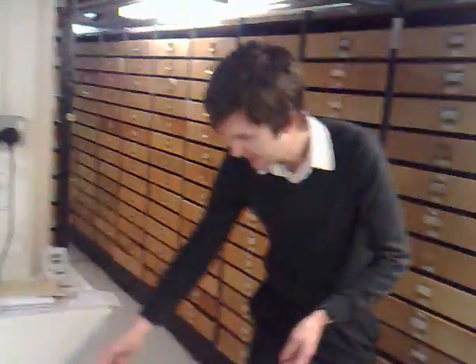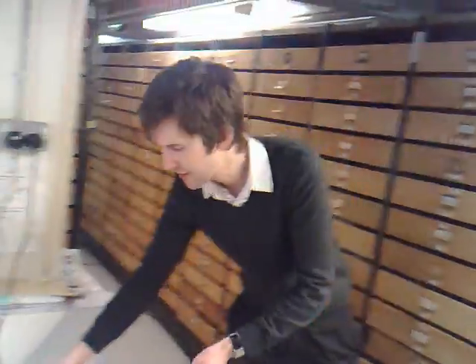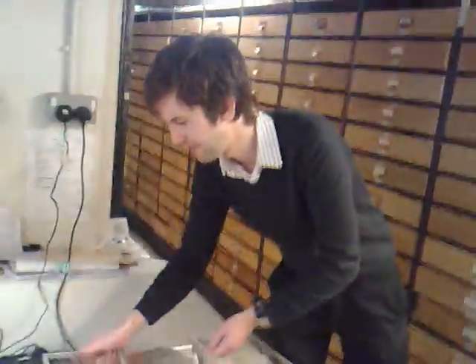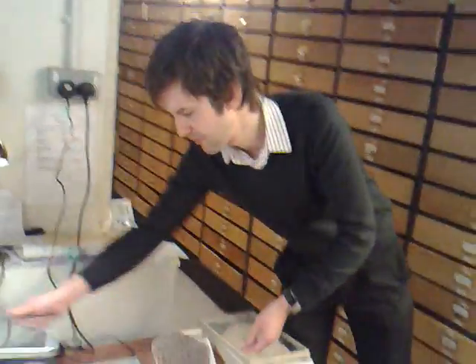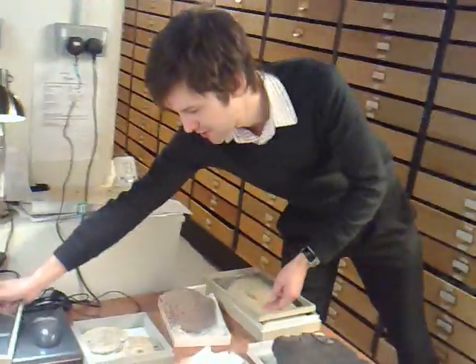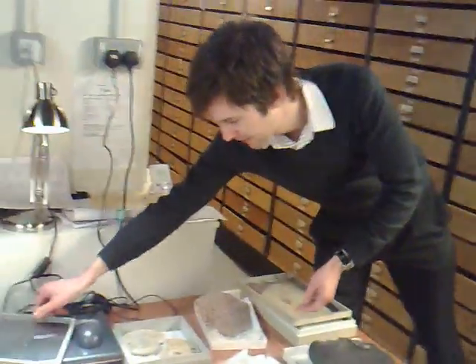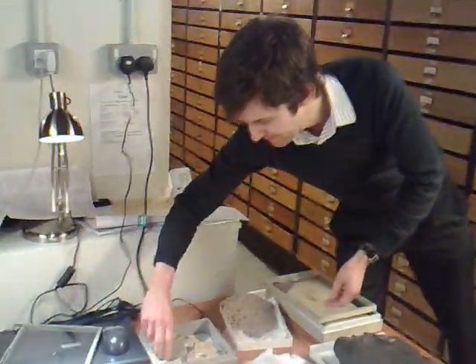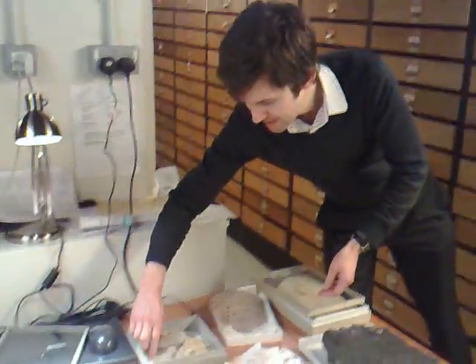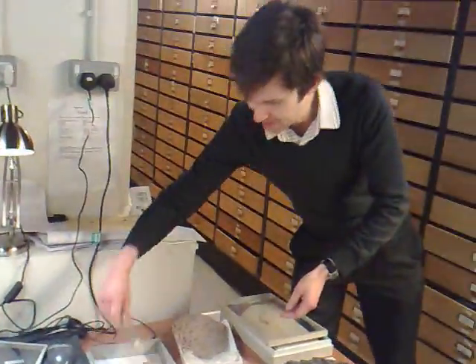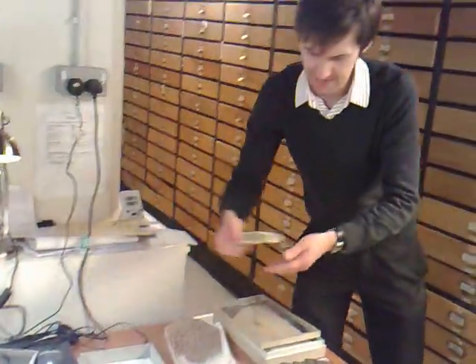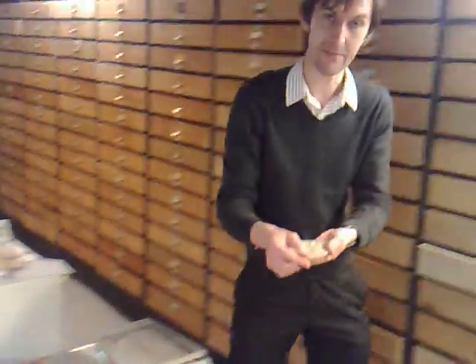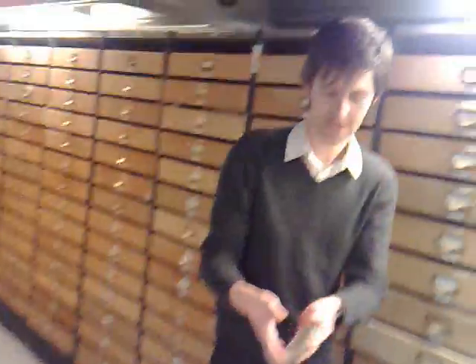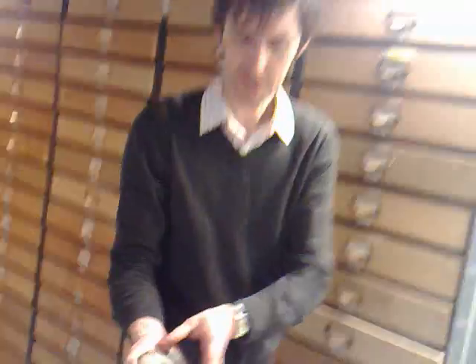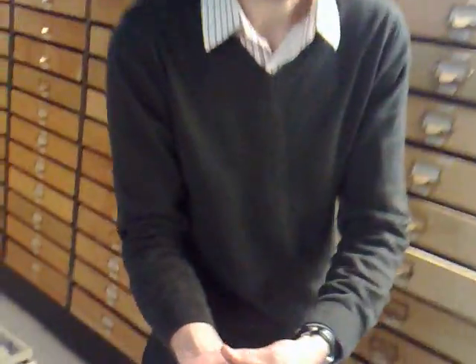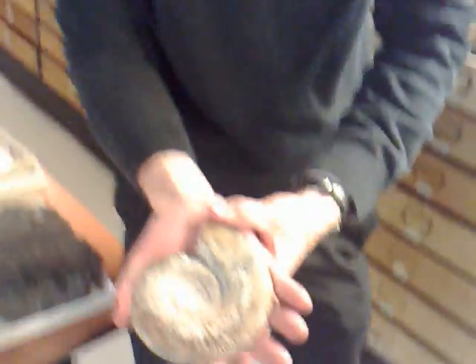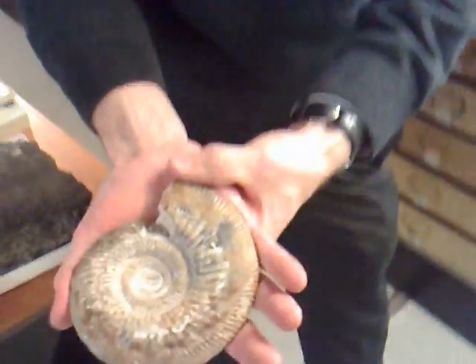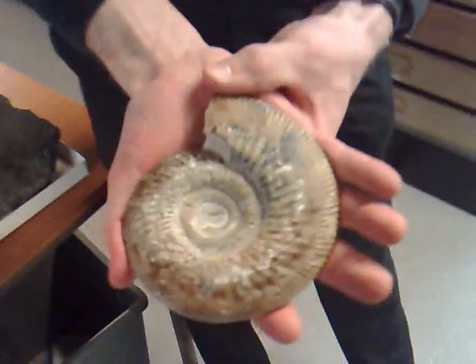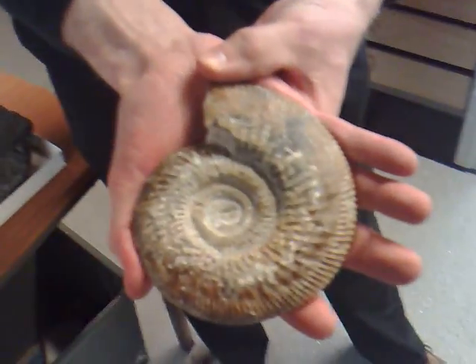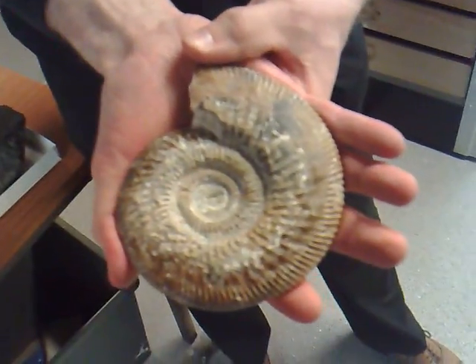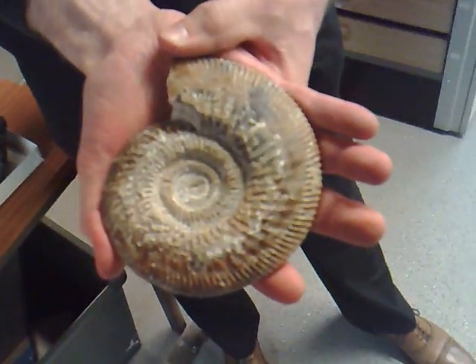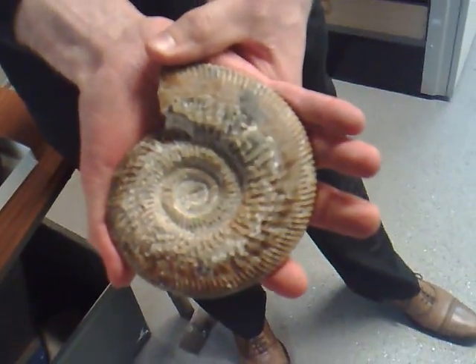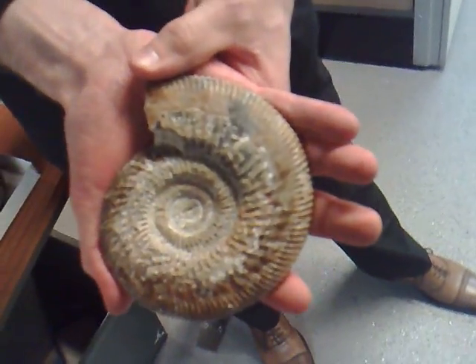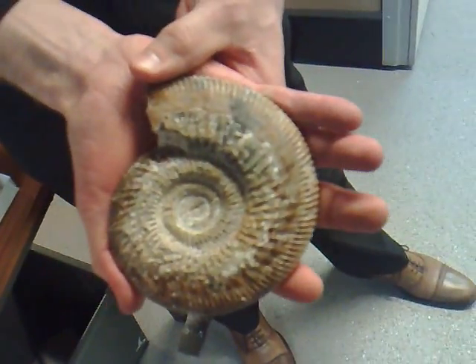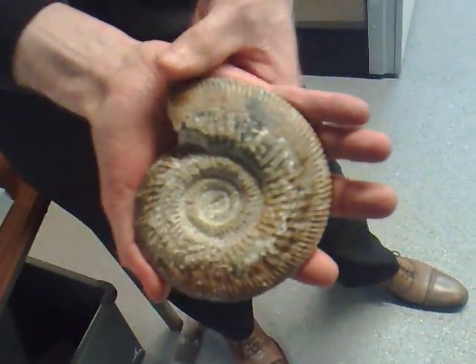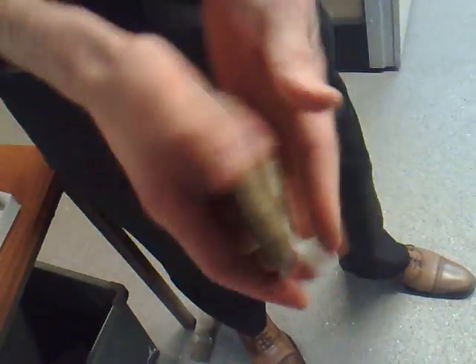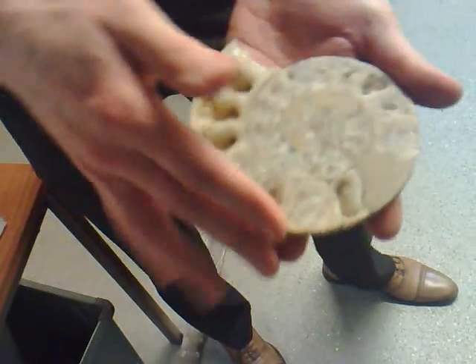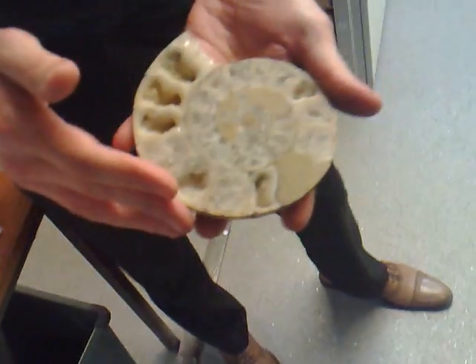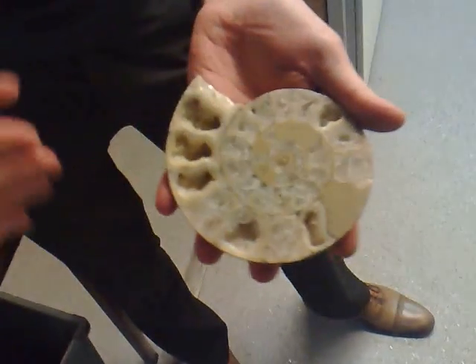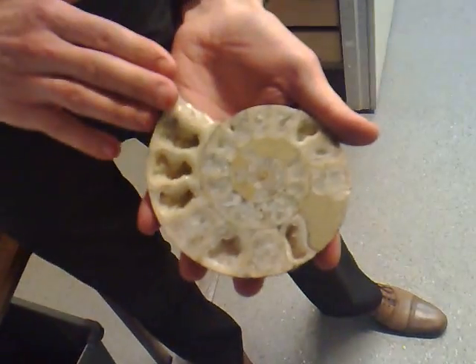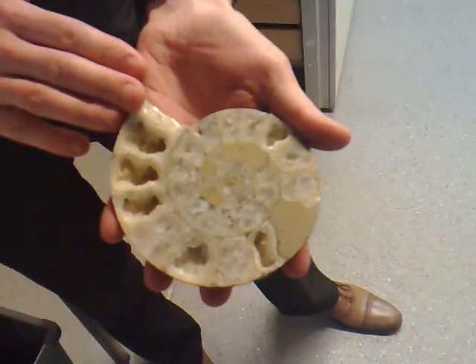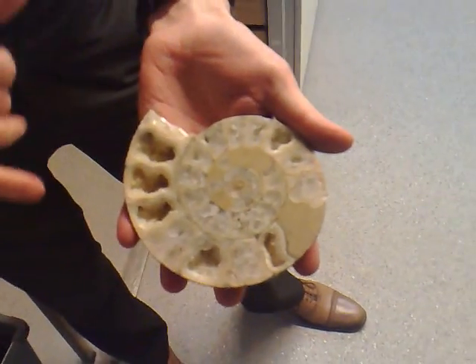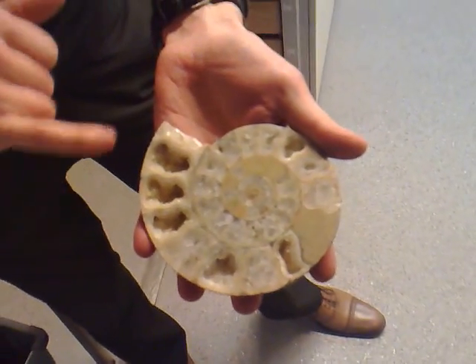I mentioned we've got a lot of ammonites. This is a very beautiful example of an ammonite — that's what it would have looked like when it was originally found in the quarry. So to see the structure inside, somebody's chopped this one in half, so we can see the structure inside here.